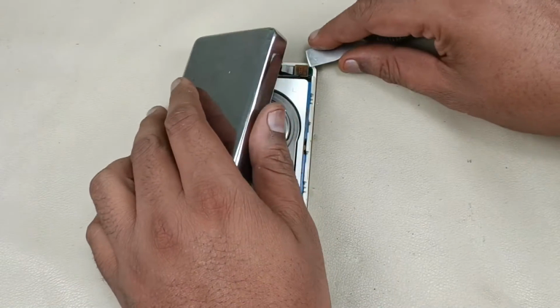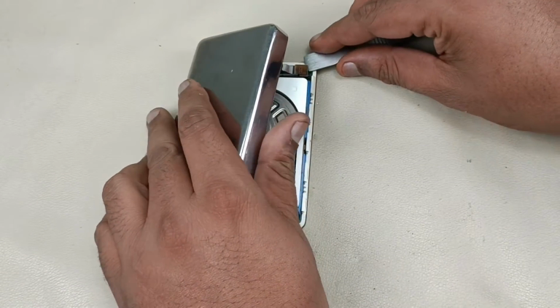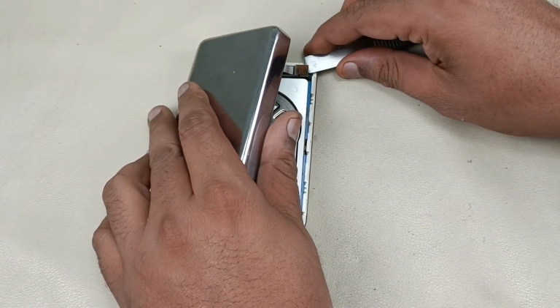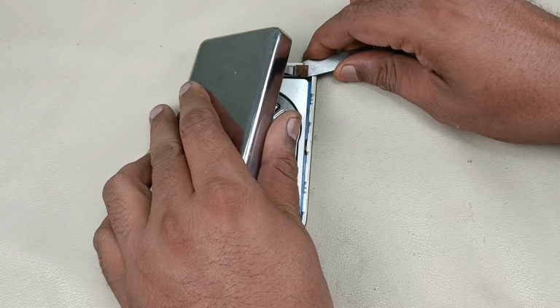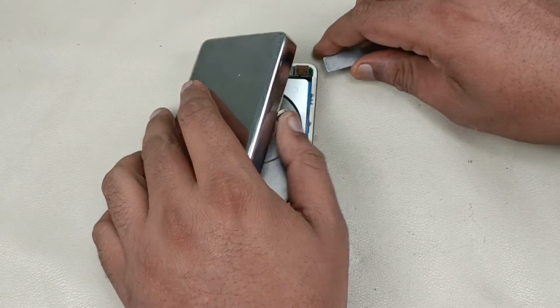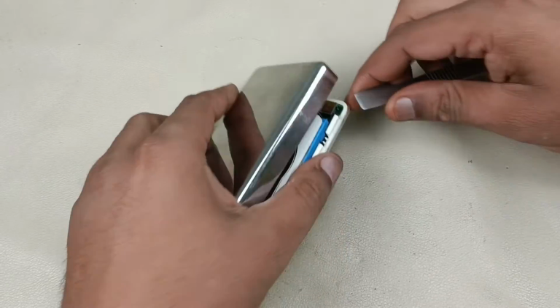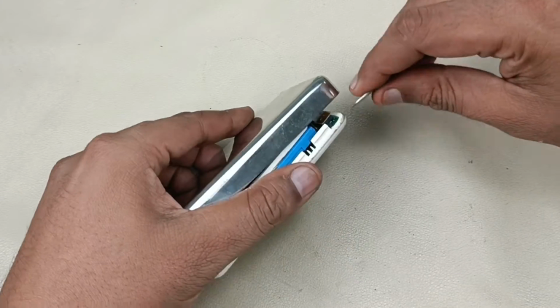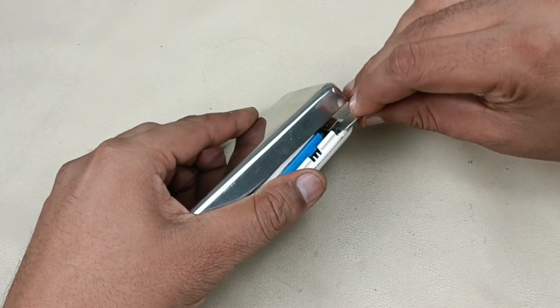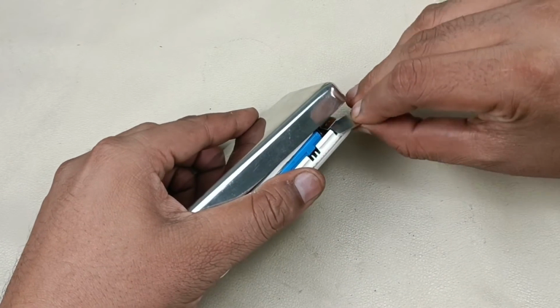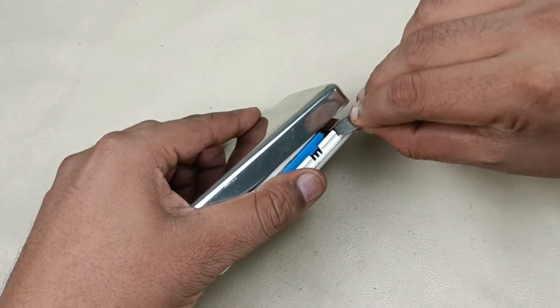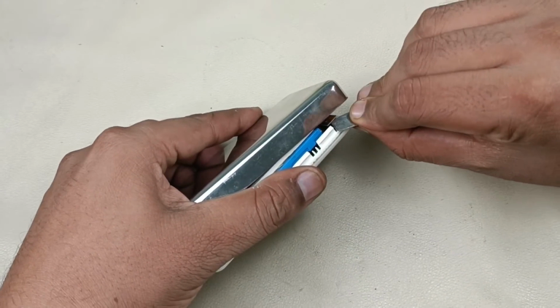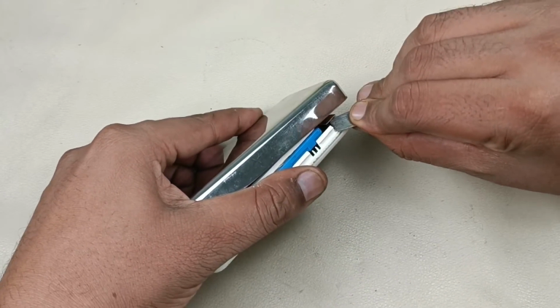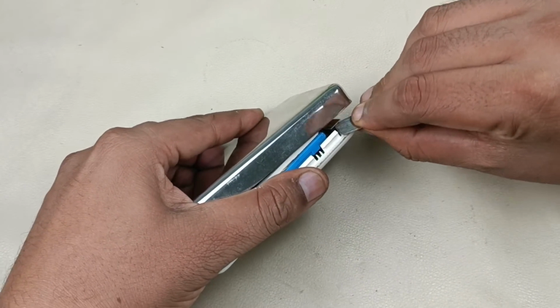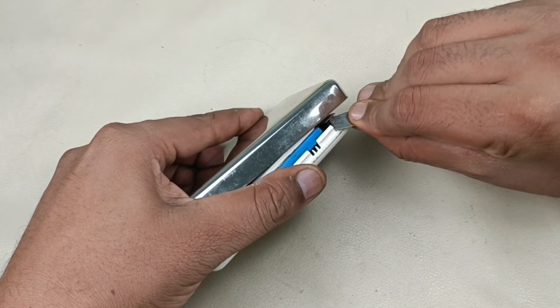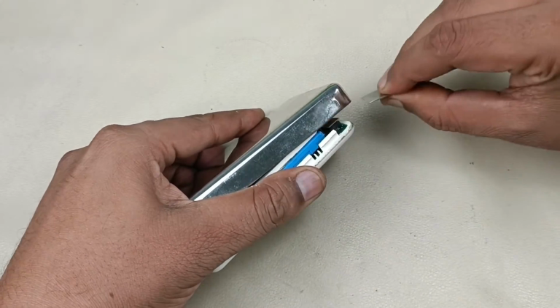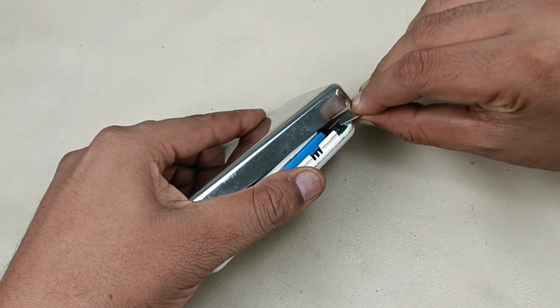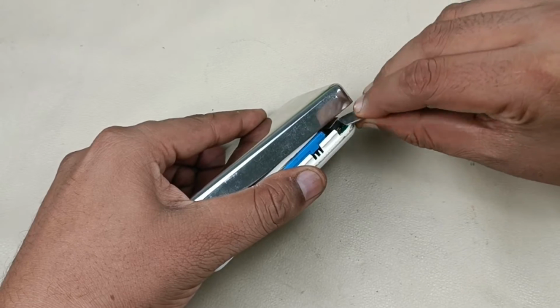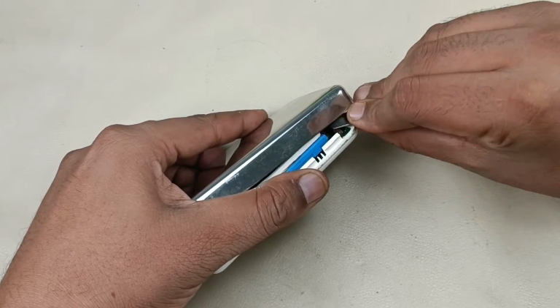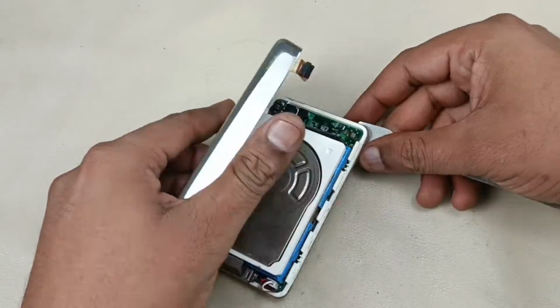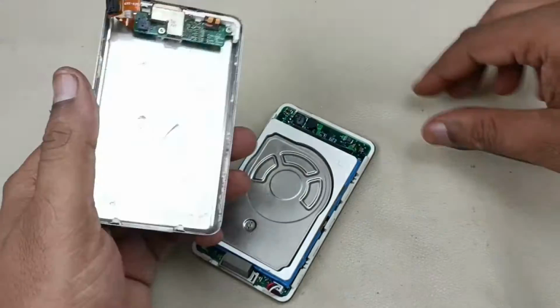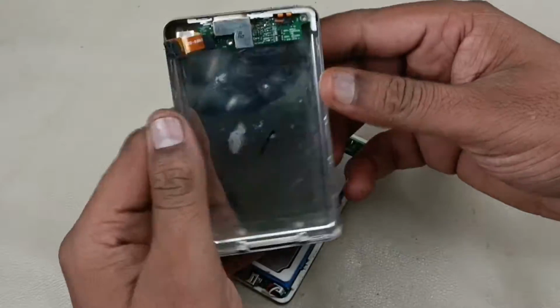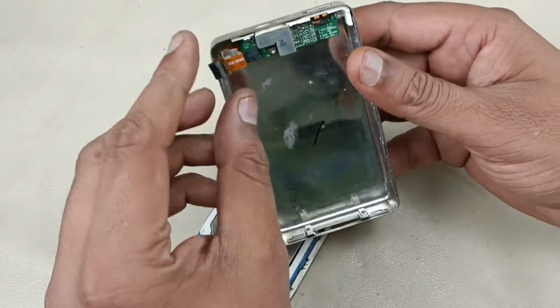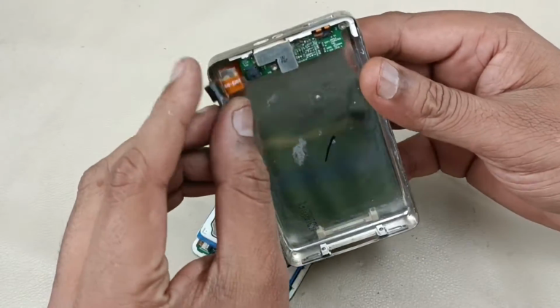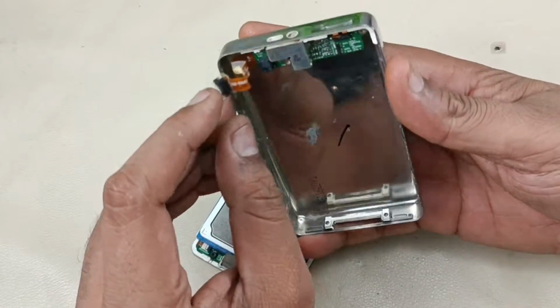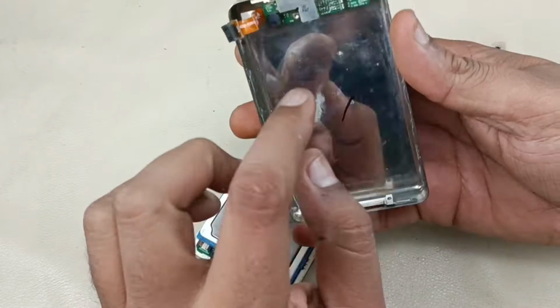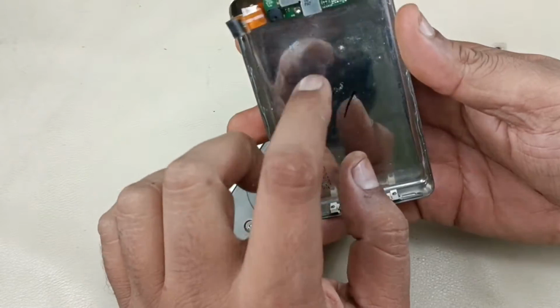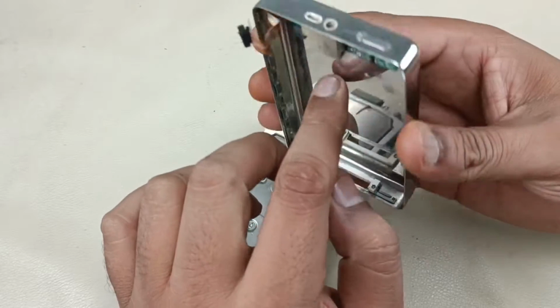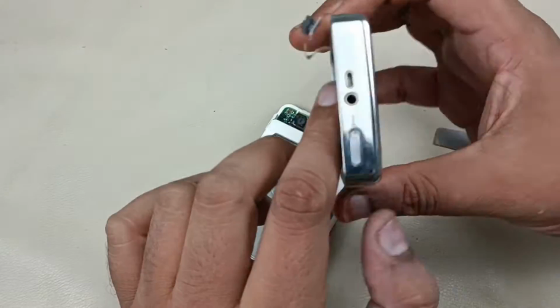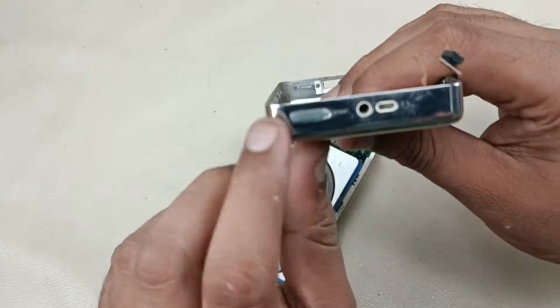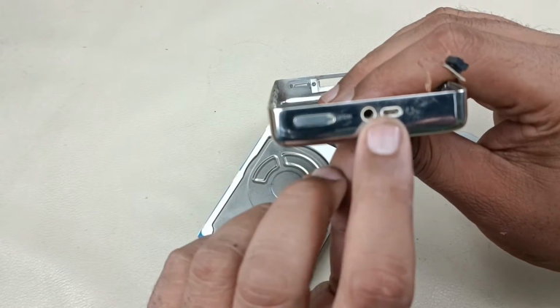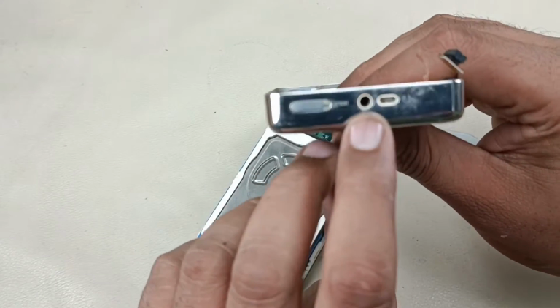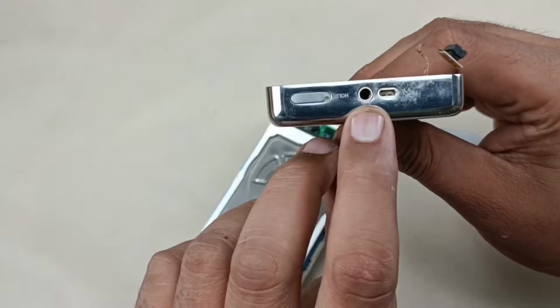Removing this socket. This is the socket from the back panel for these connections.